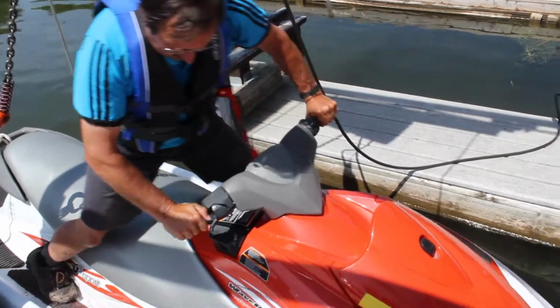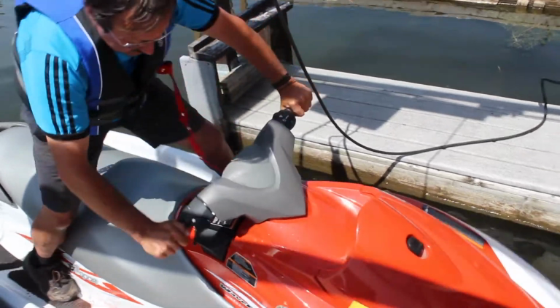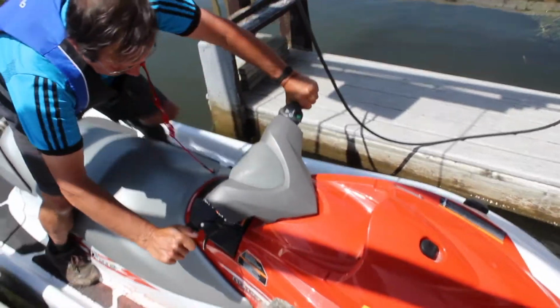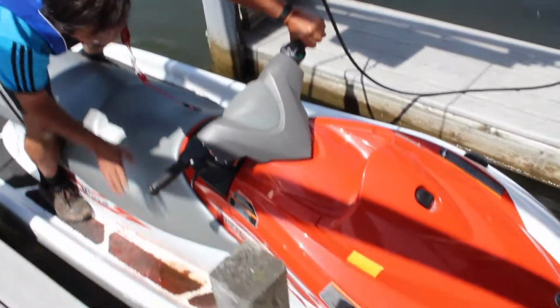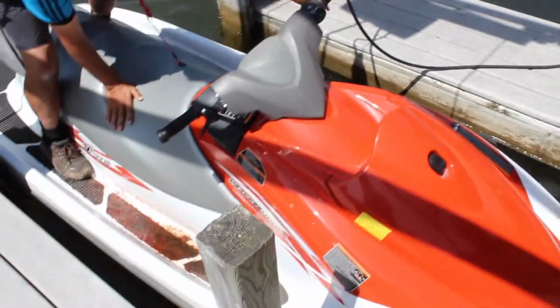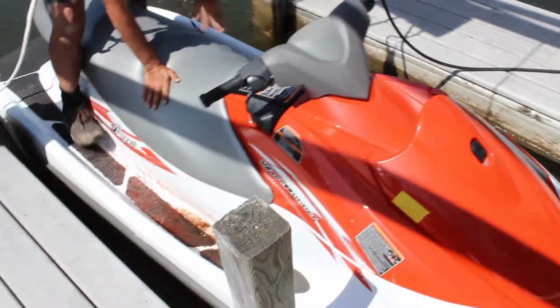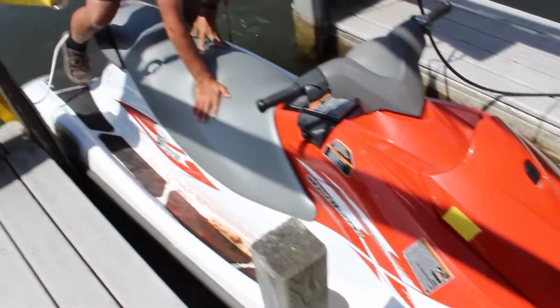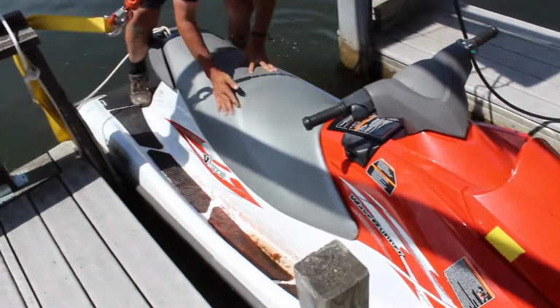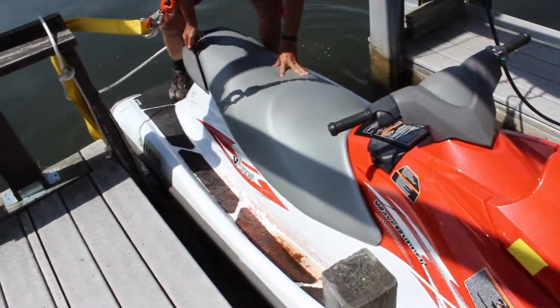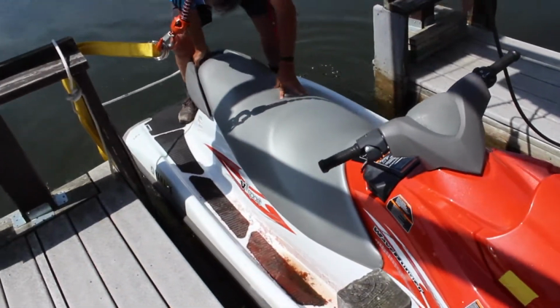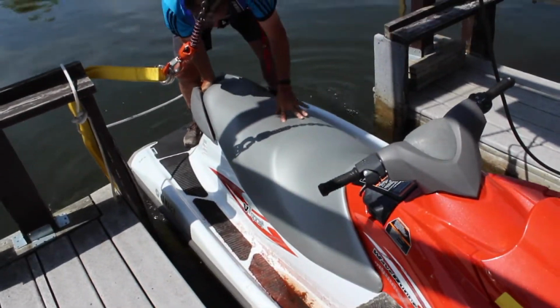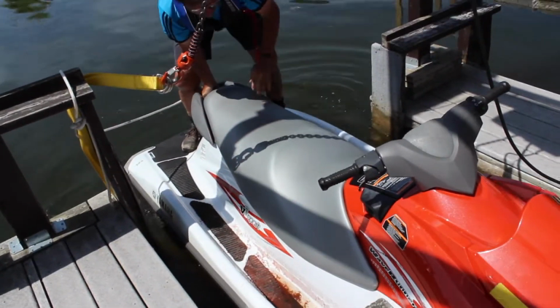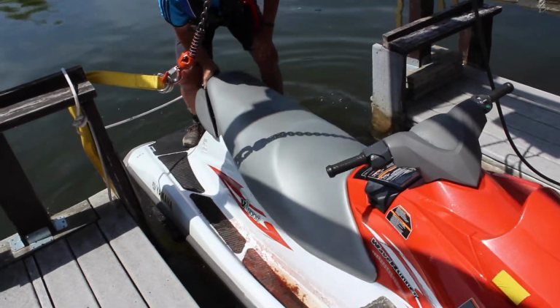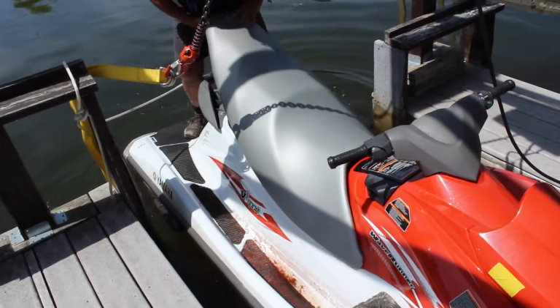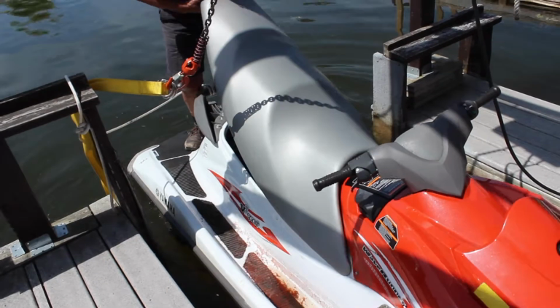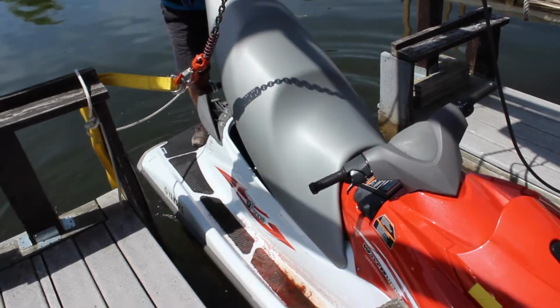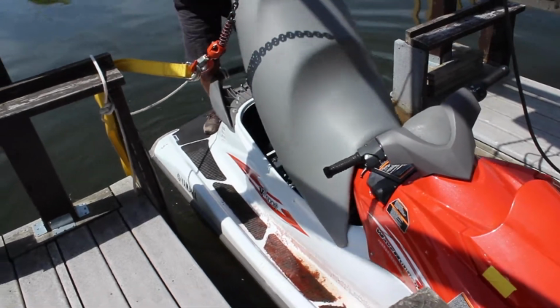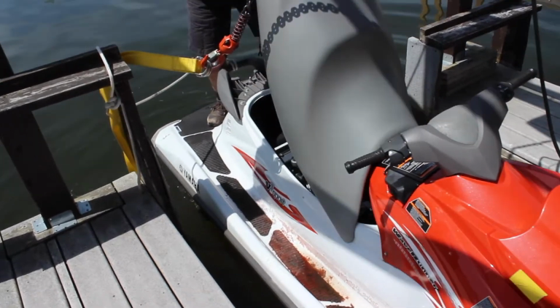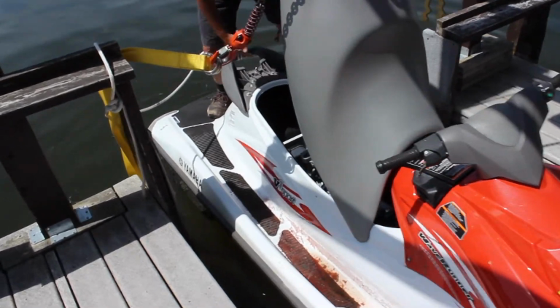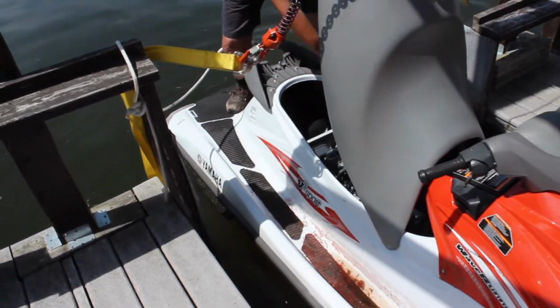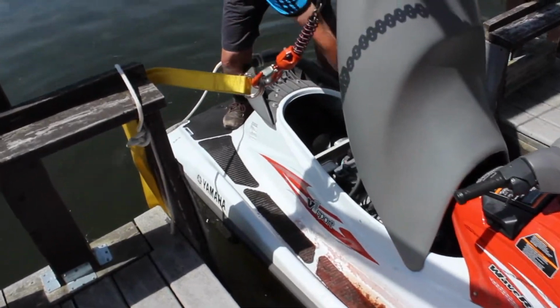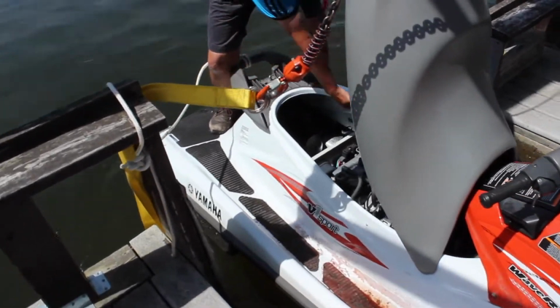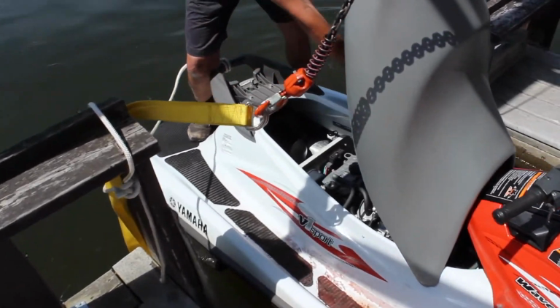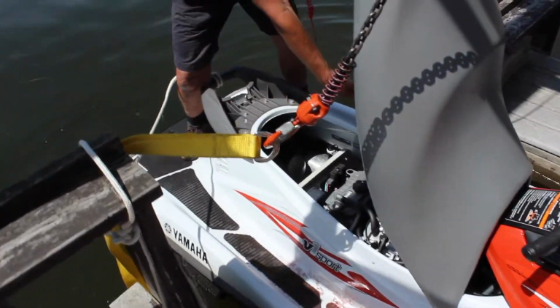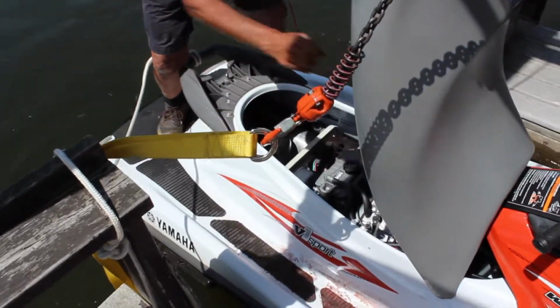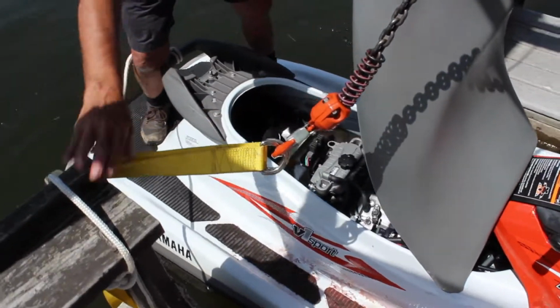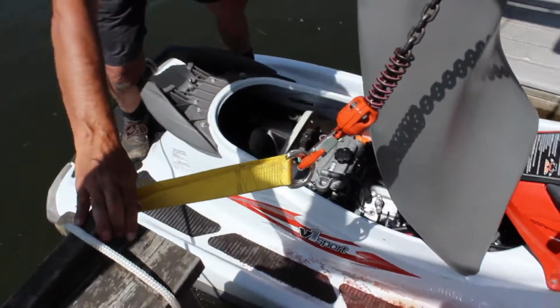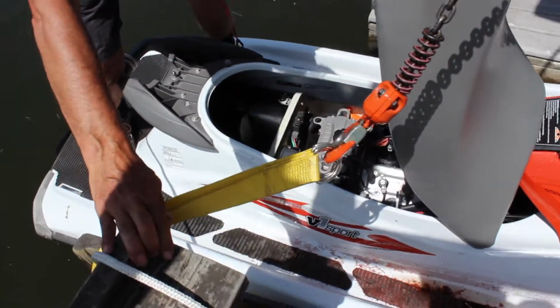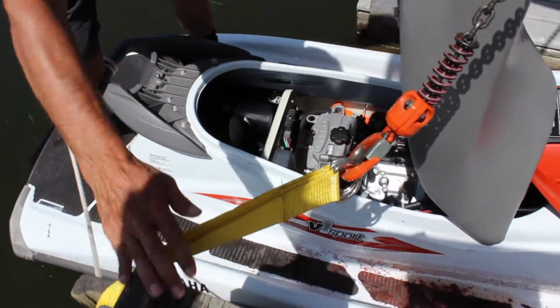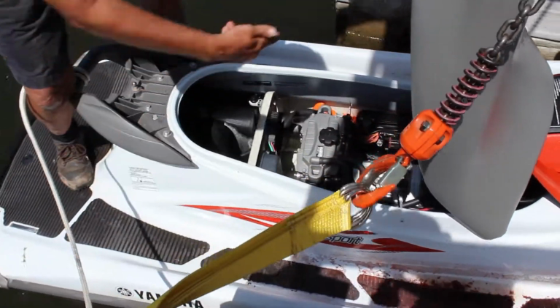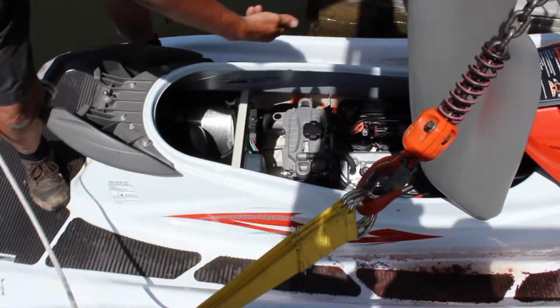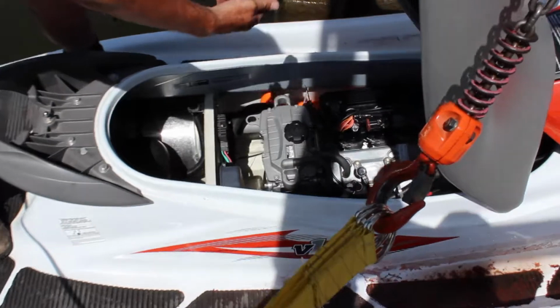Under the seat is your paddle. There is a lever at the back here to lift the seat, and your paddle is down on the left-hand side, just right beside the engine.